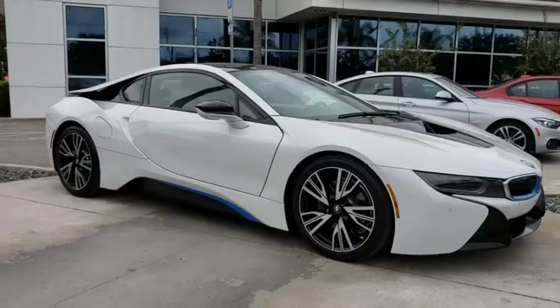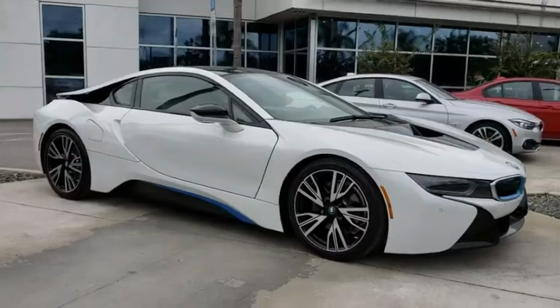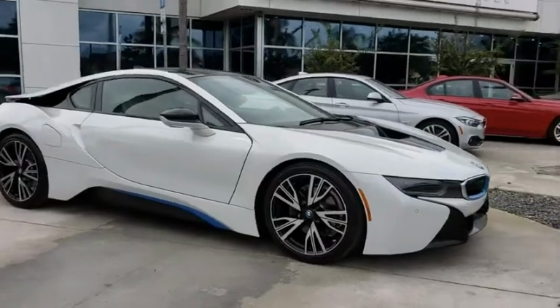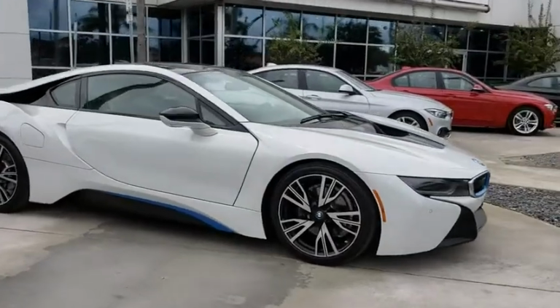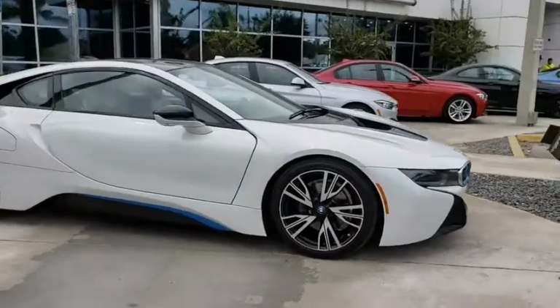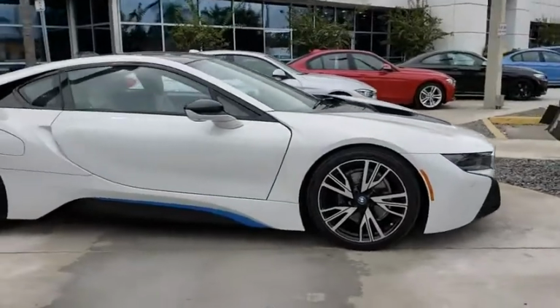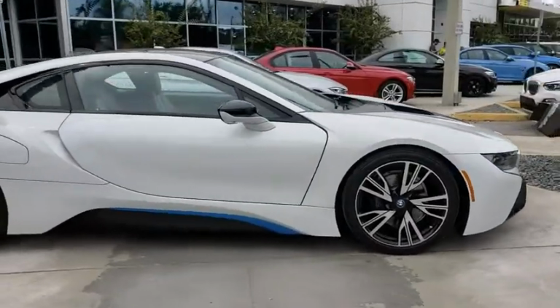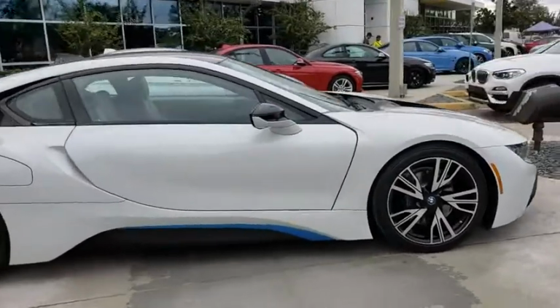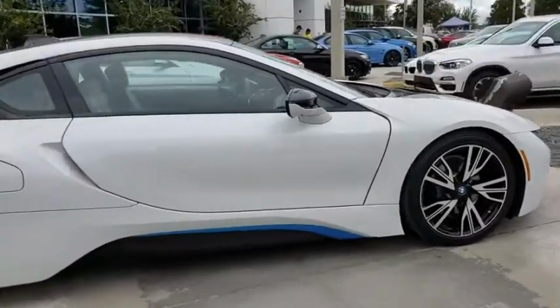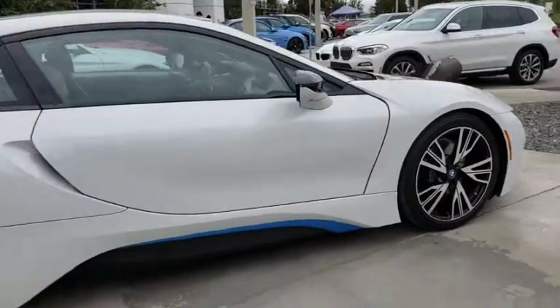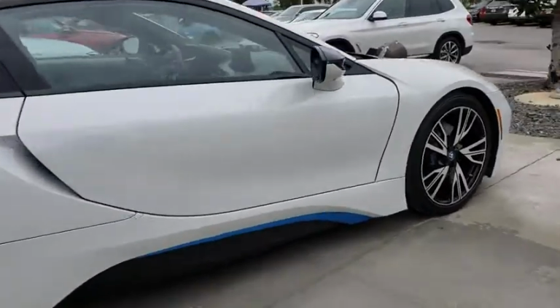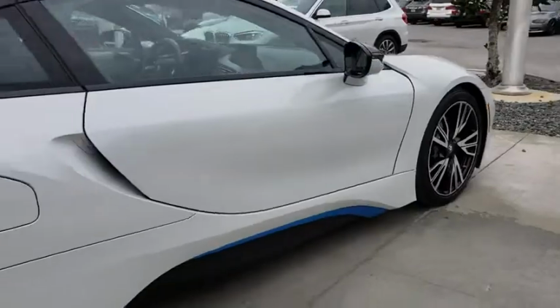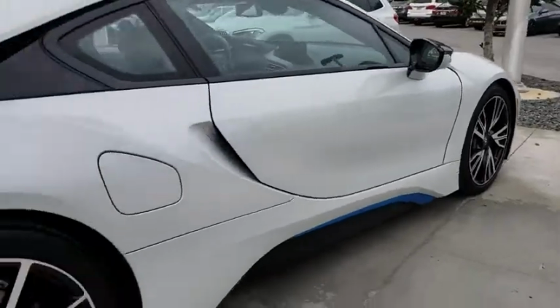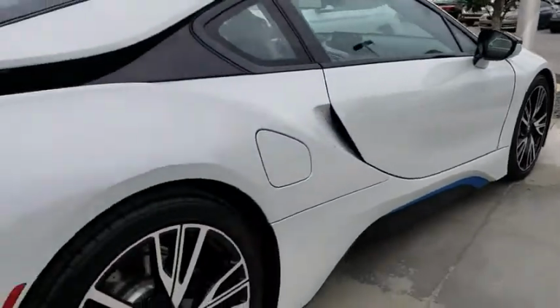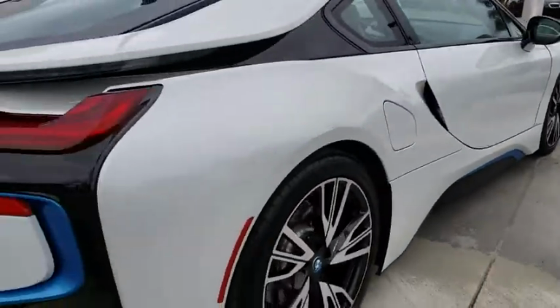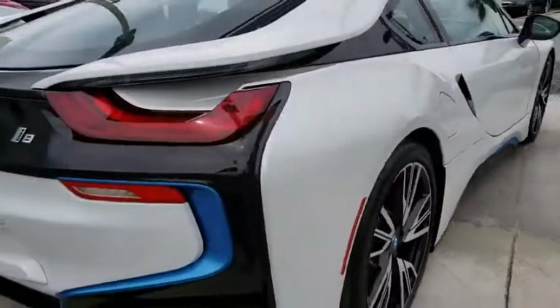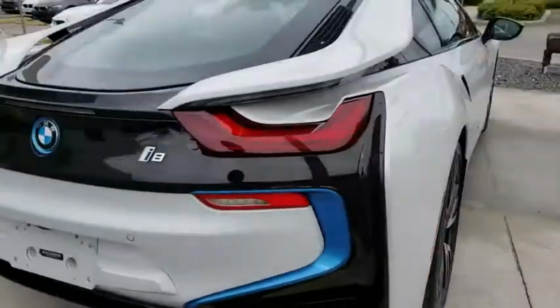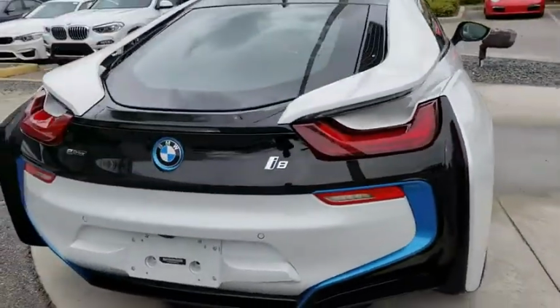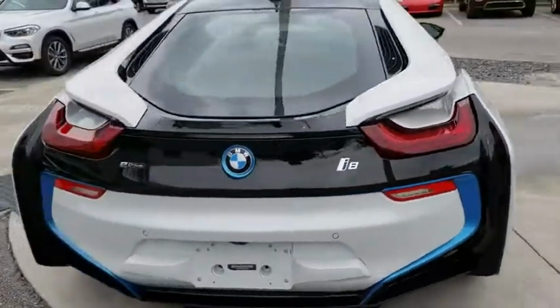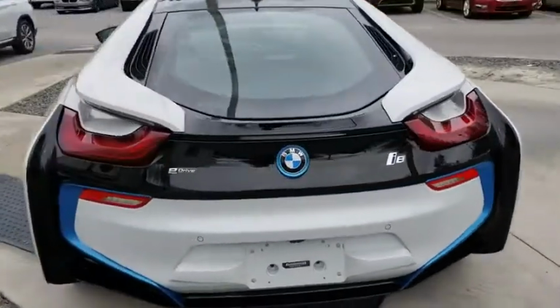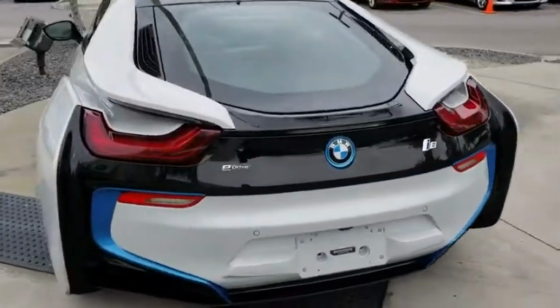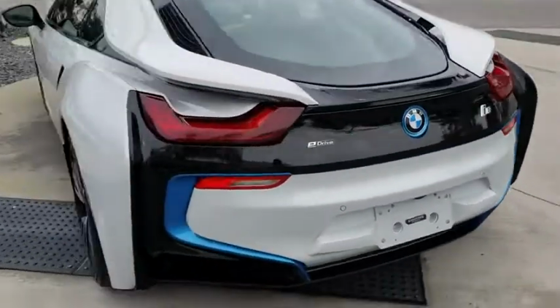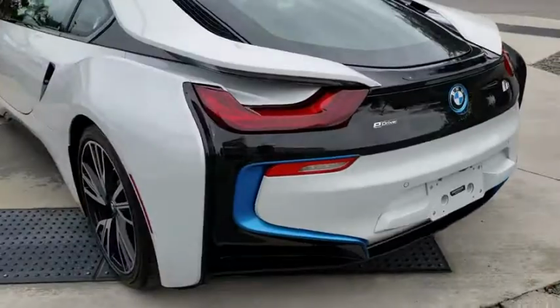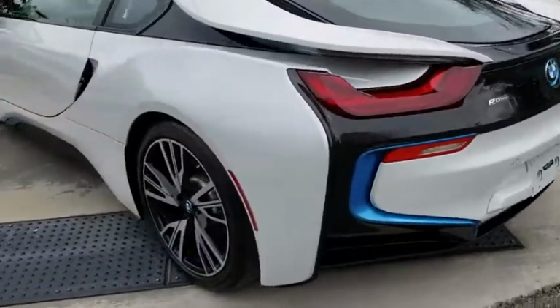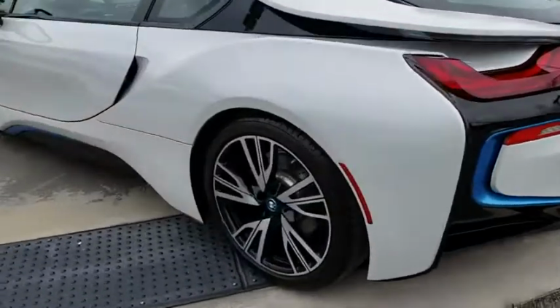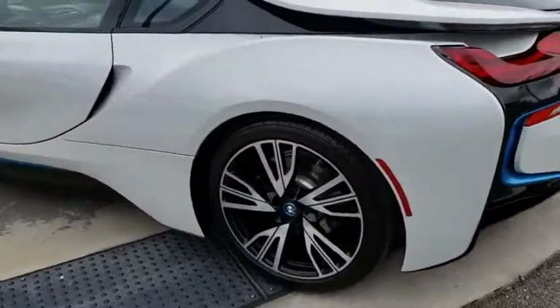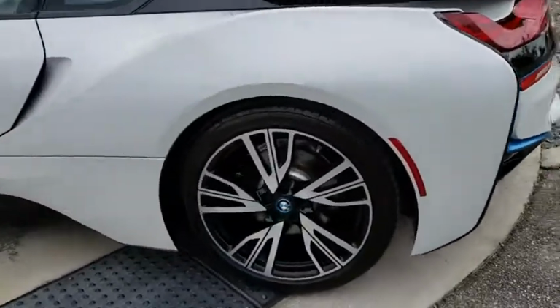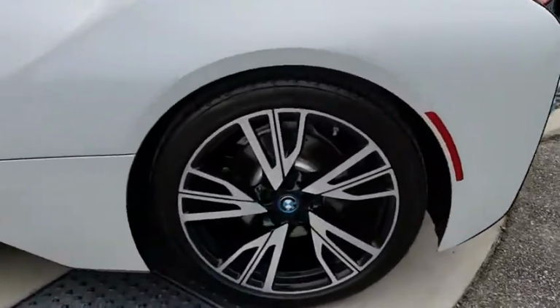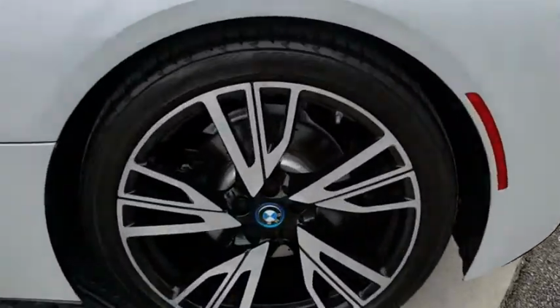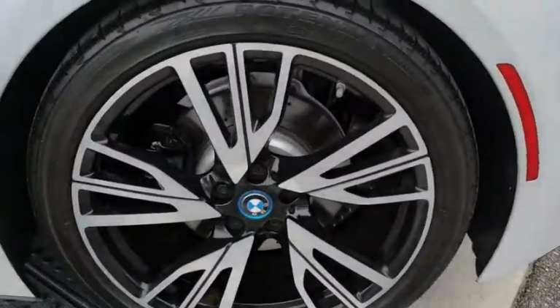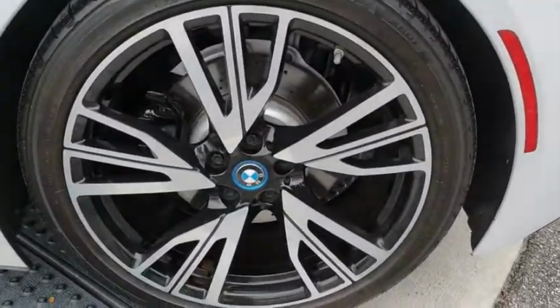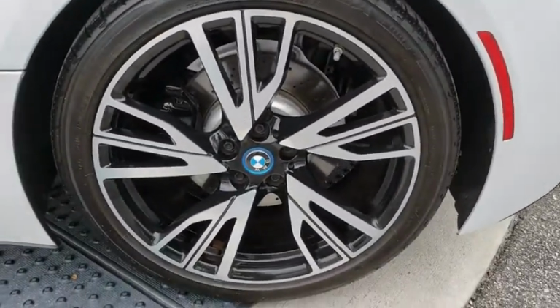The 2015 BMW i8. The BMW i8 provides the perfect combination of a hybrid sports car. The i8 maintains the power and styling you'd expect from a sports coupe and couples that with the efficiency of a hybrid vehicle.